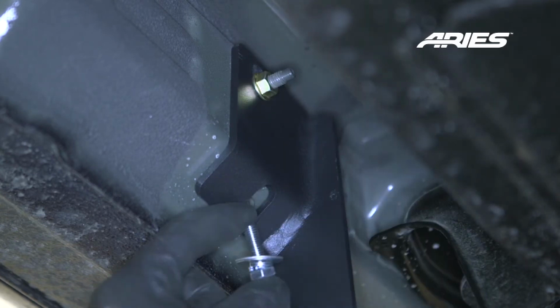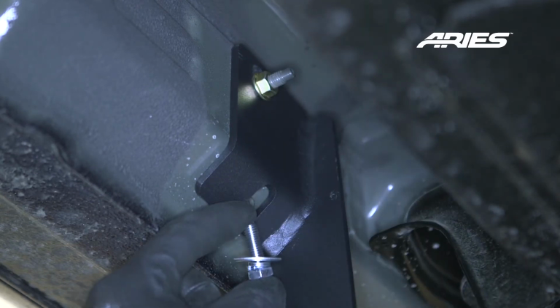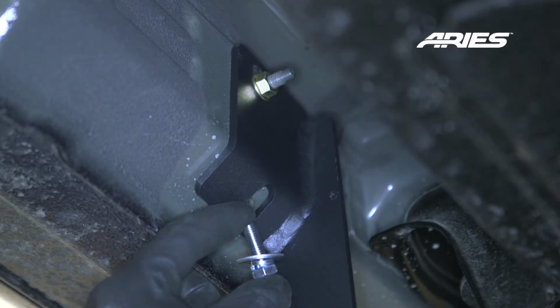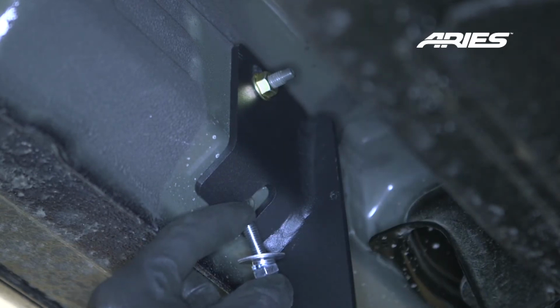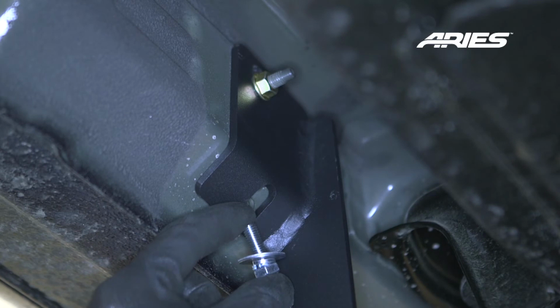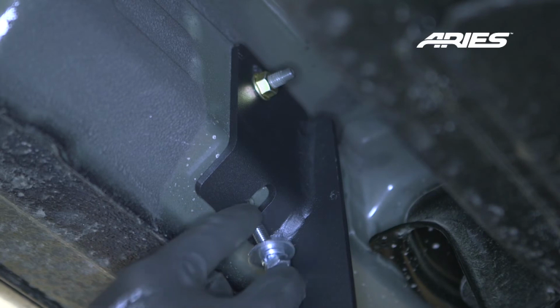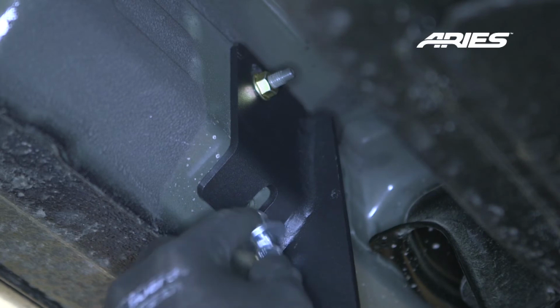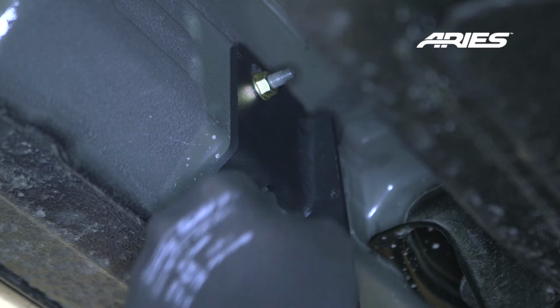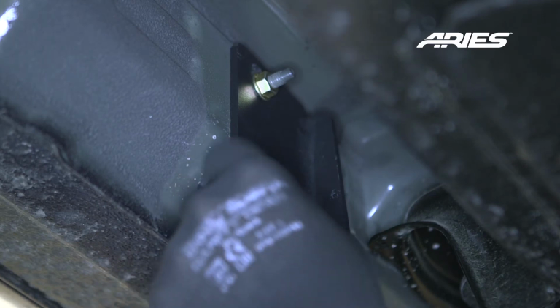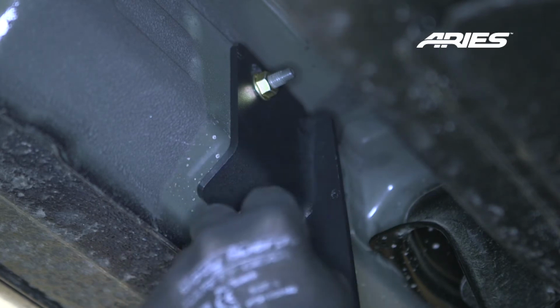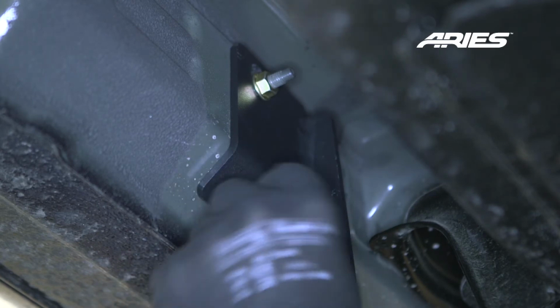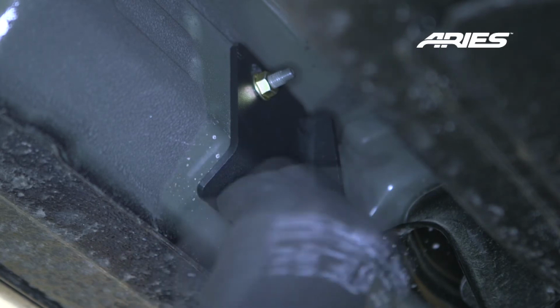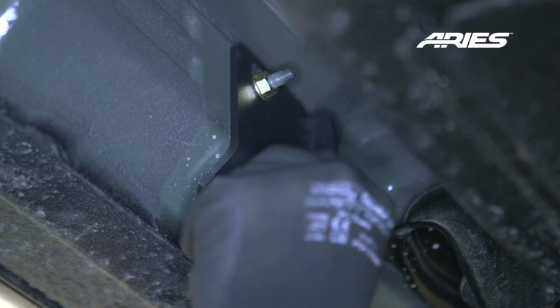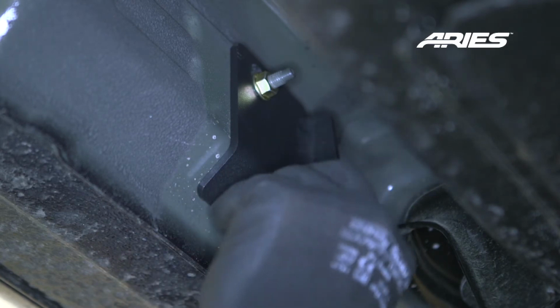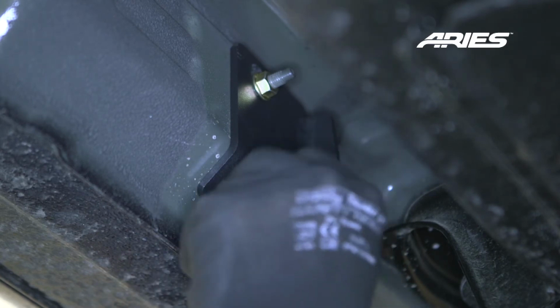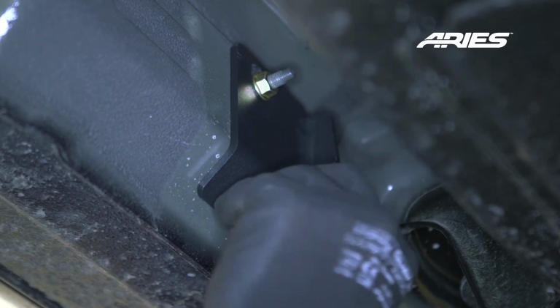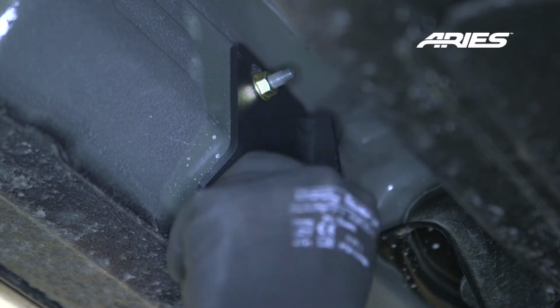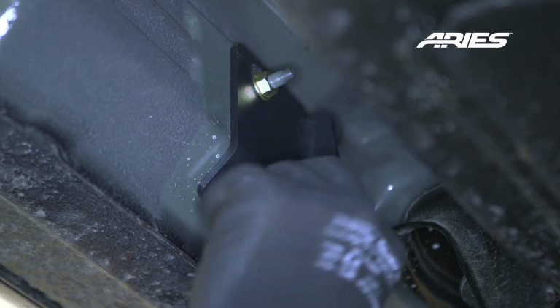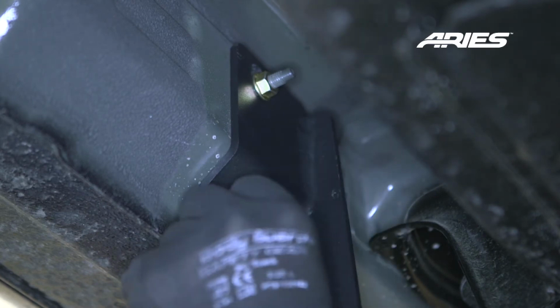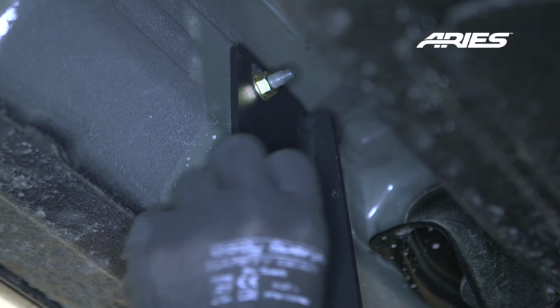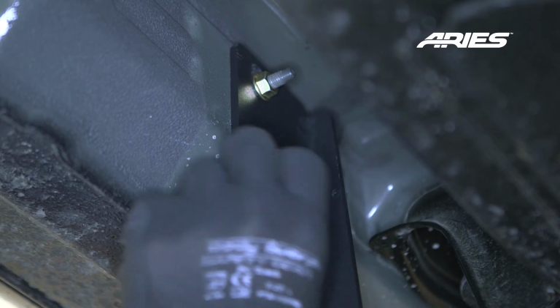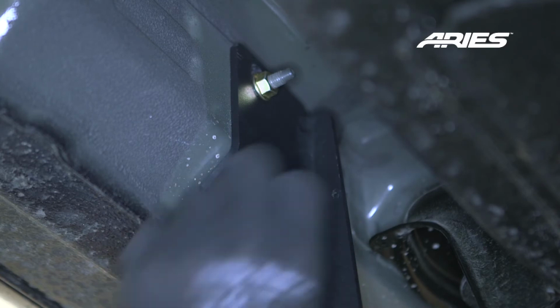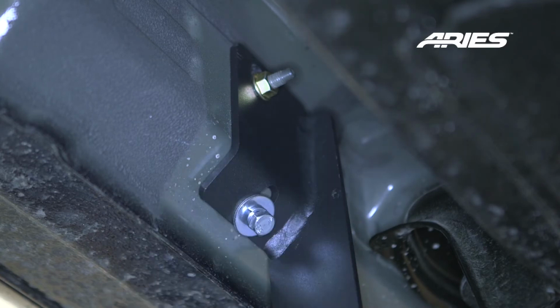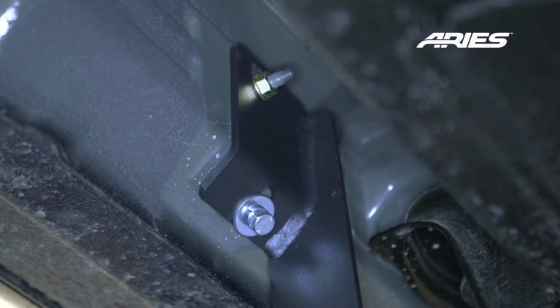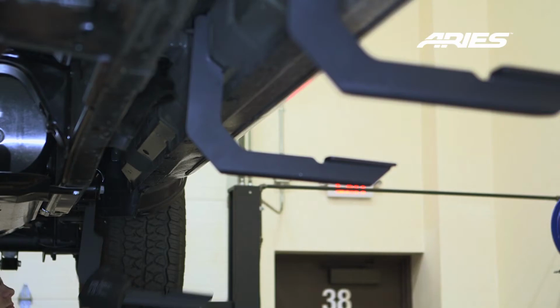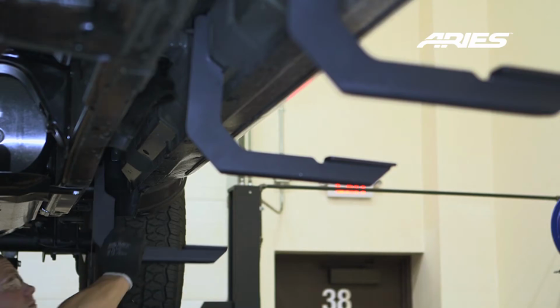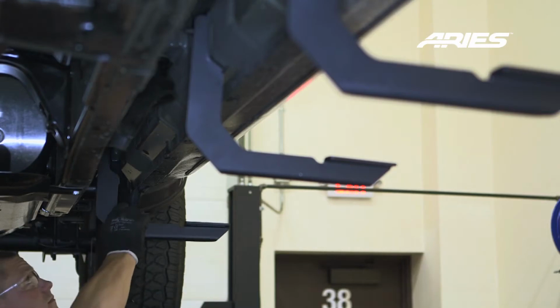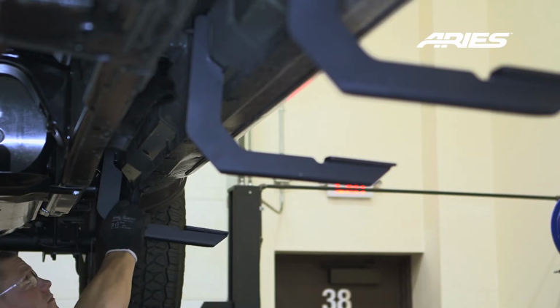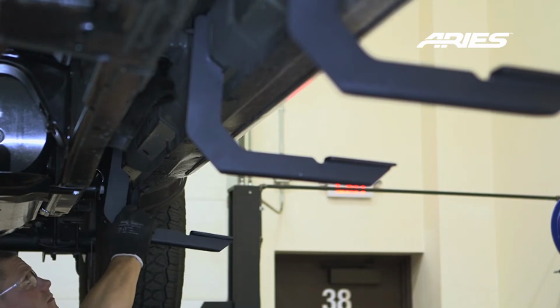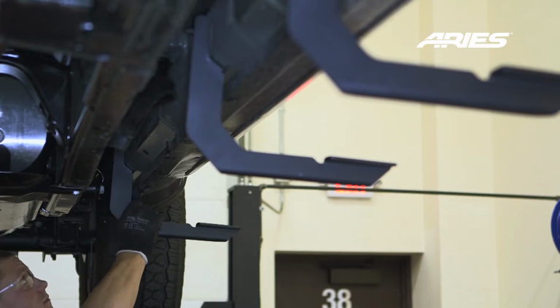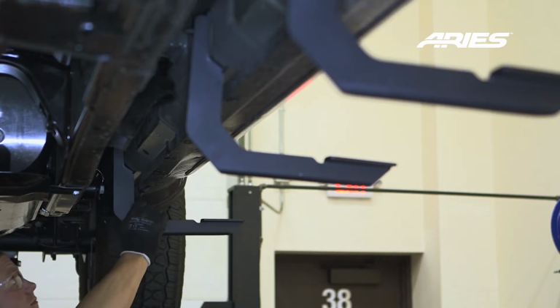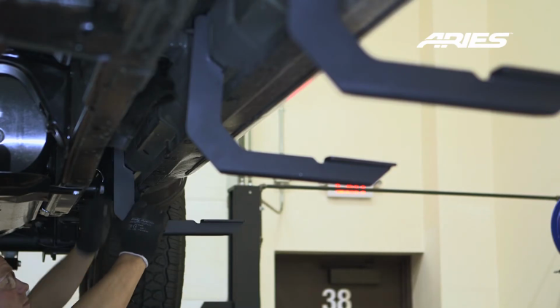Insert an 8mm hex bolt with locking and flat washer into the threaded mounting location. Snug the hardware, but do not fully tighten. Repeat this process for the other two brackets.